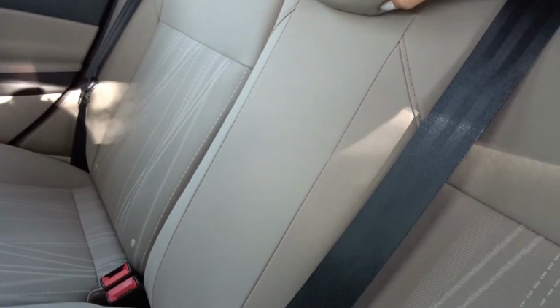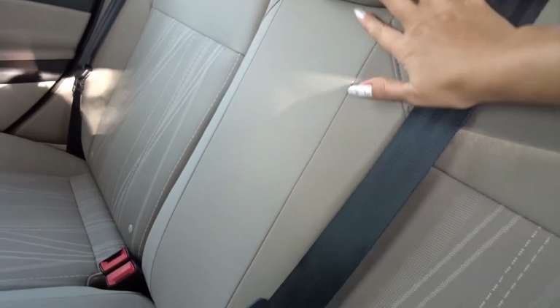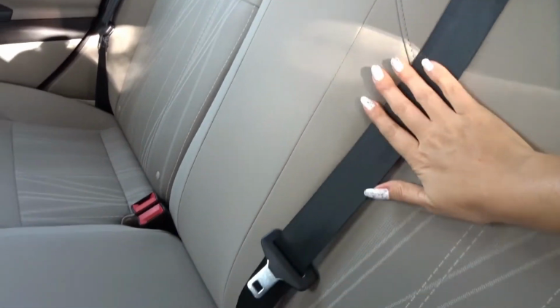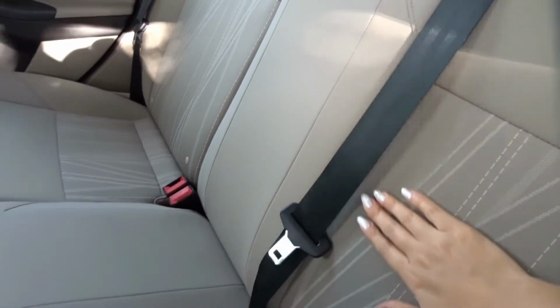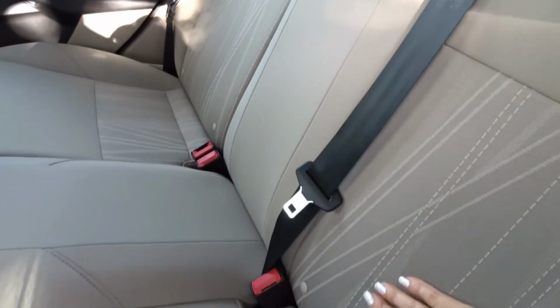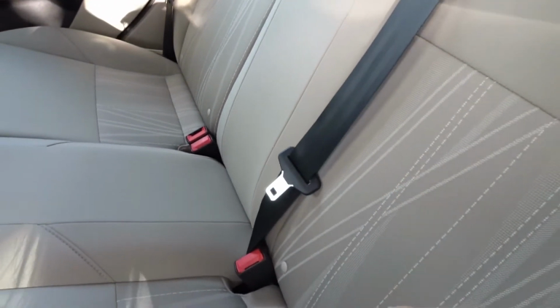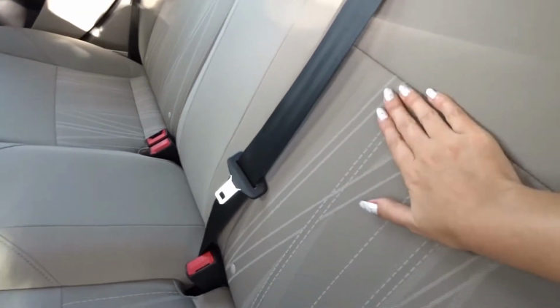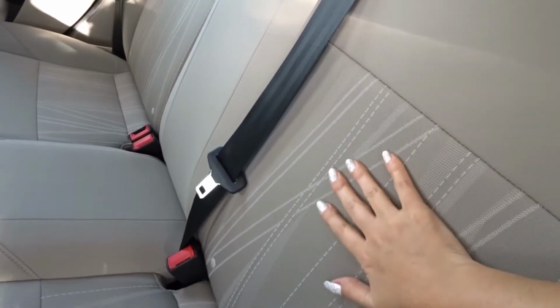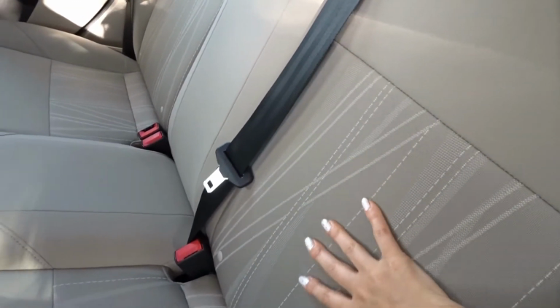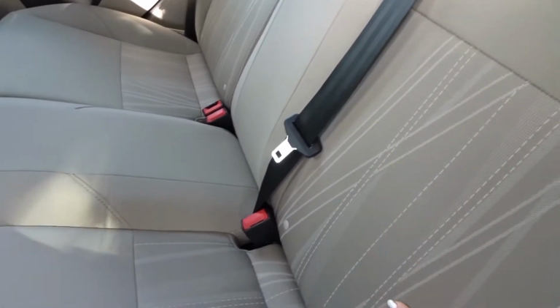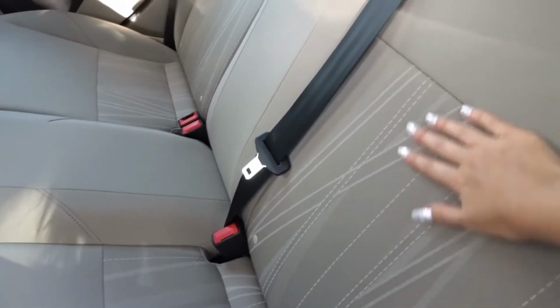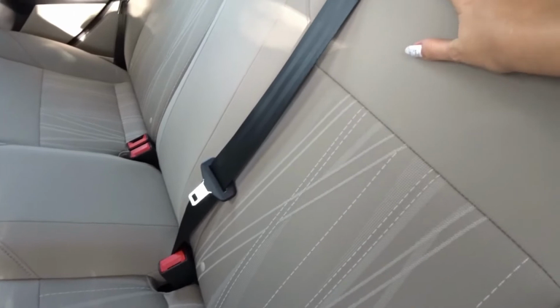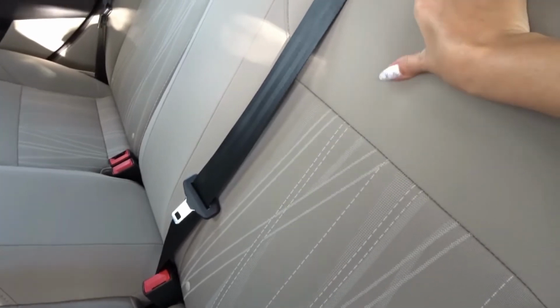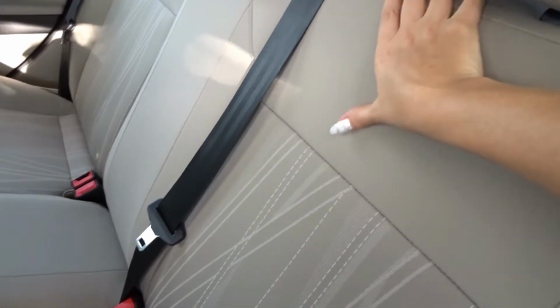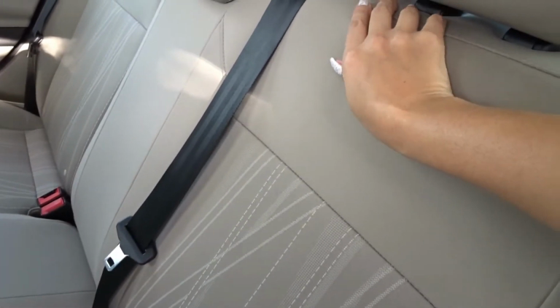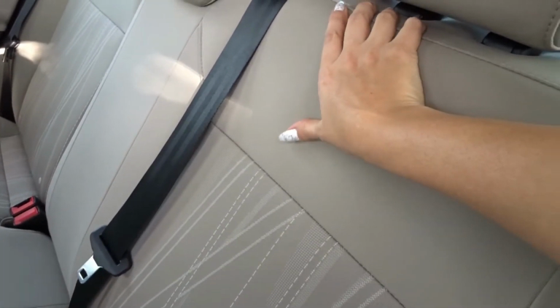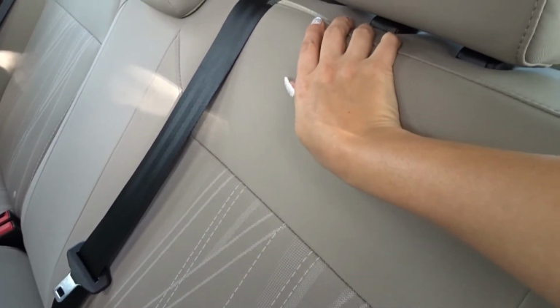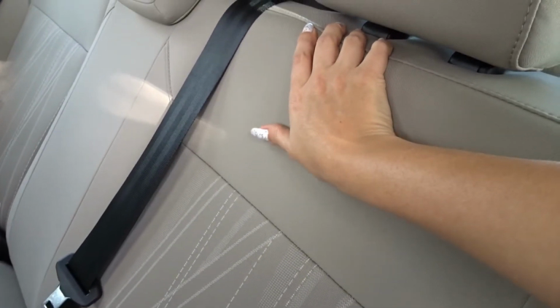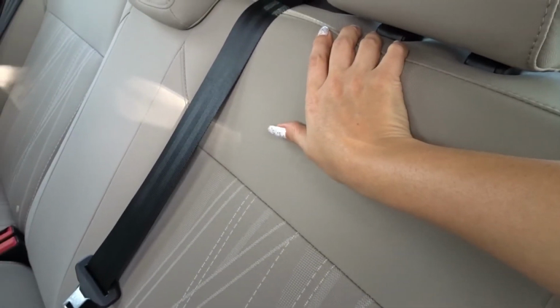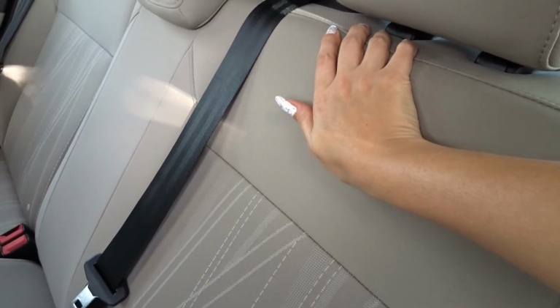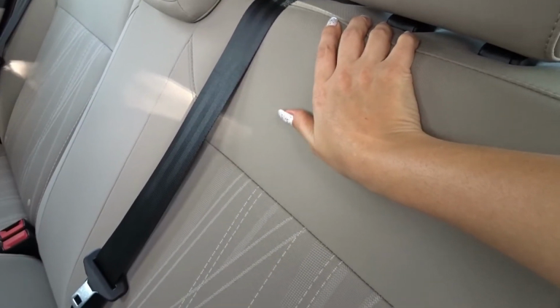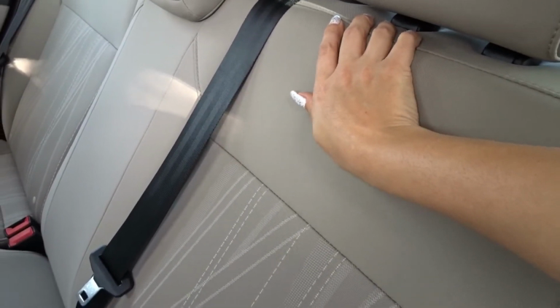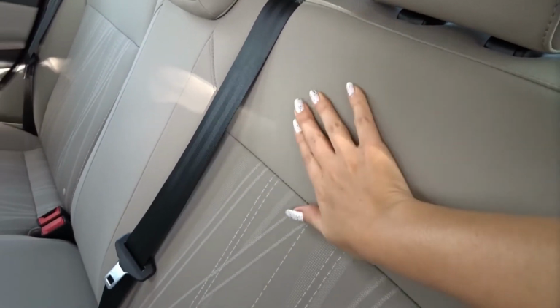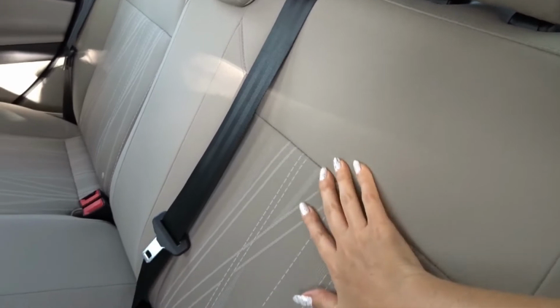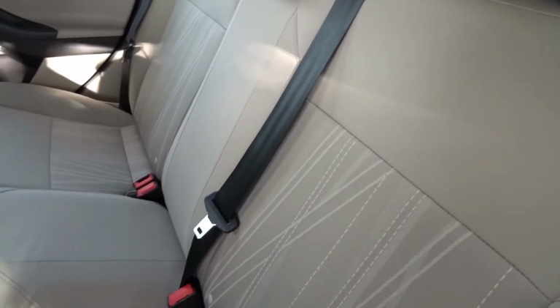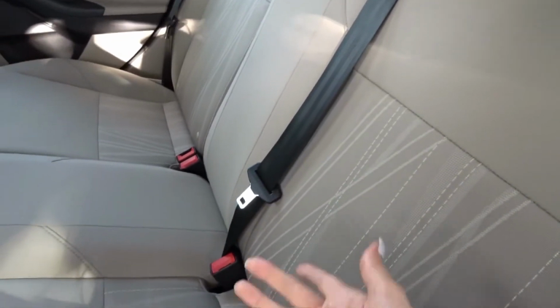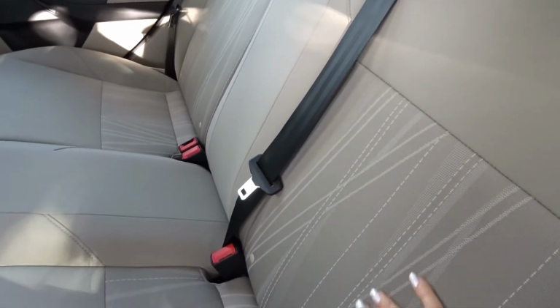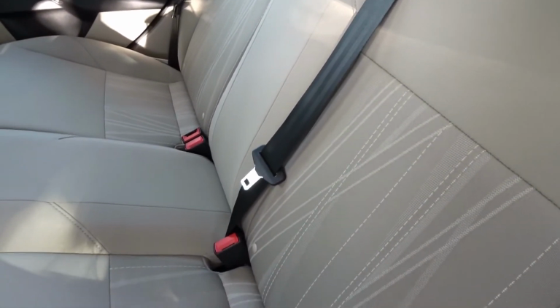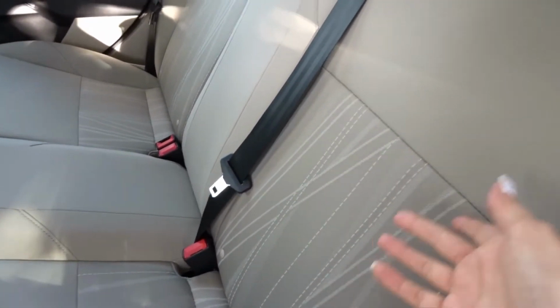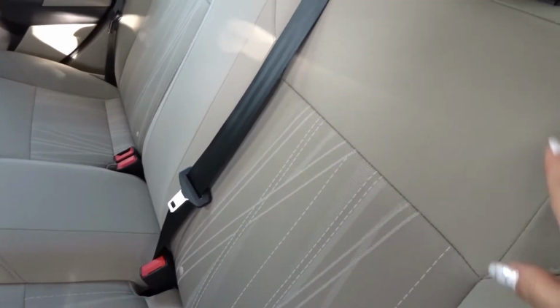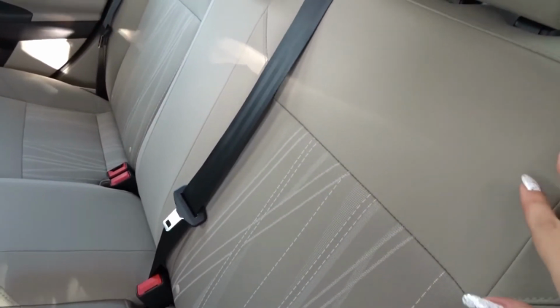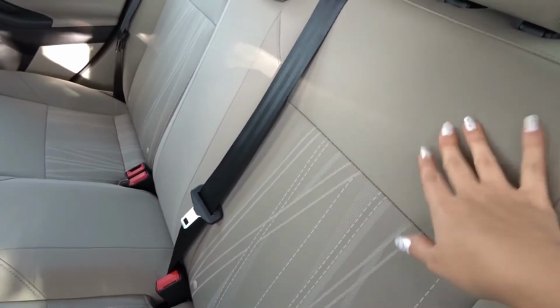It's all fabric — you can see it's actually quite nice fabric, I think — but I prefer leather myself. I really do prefer leather, but I thought it was alright.